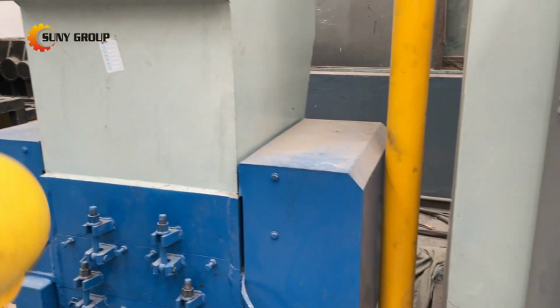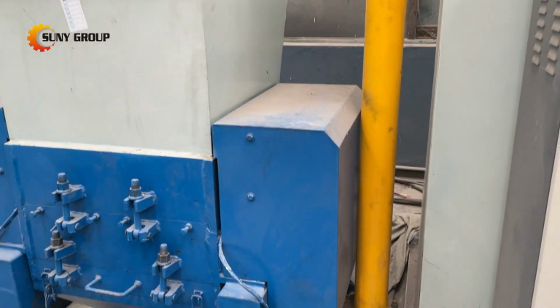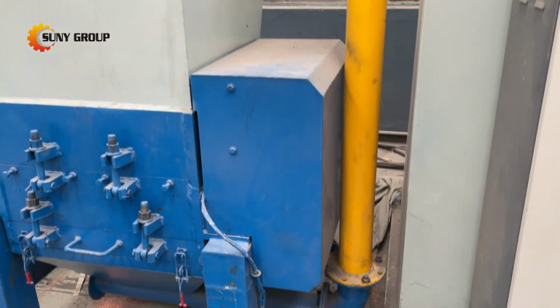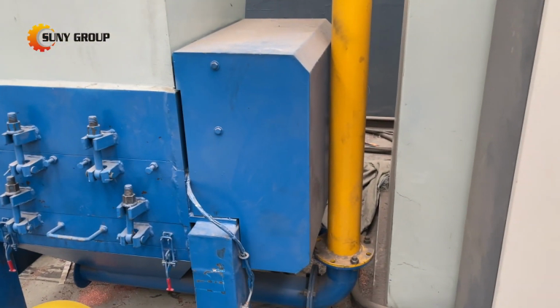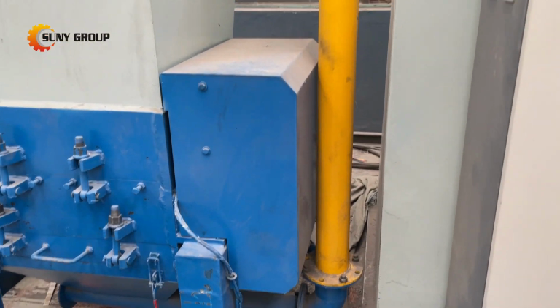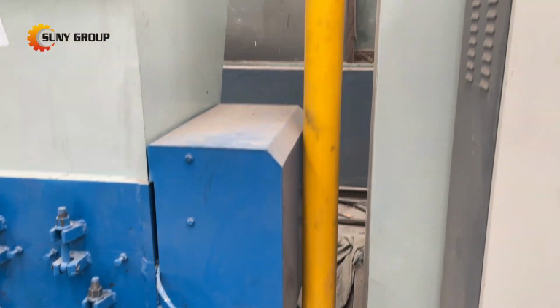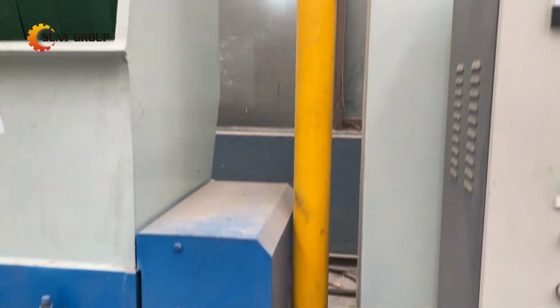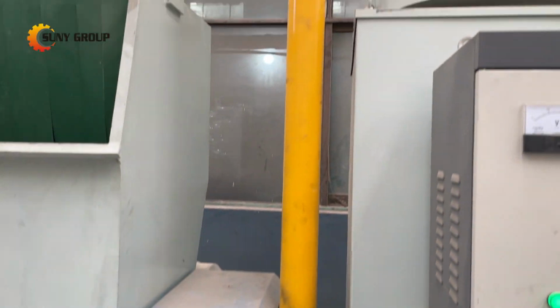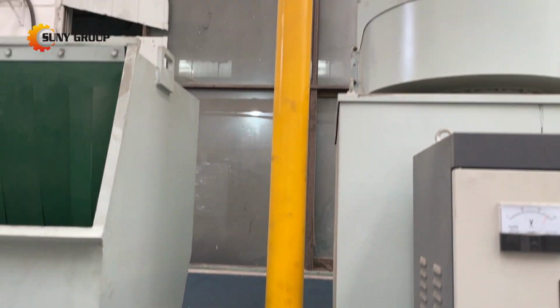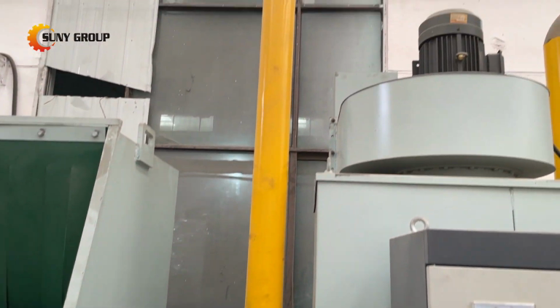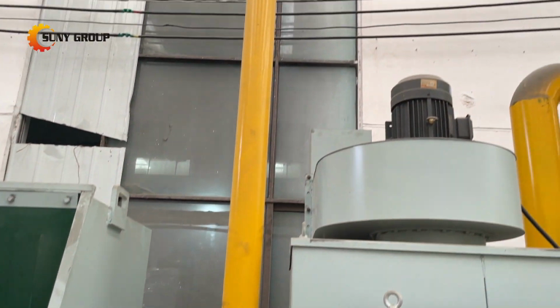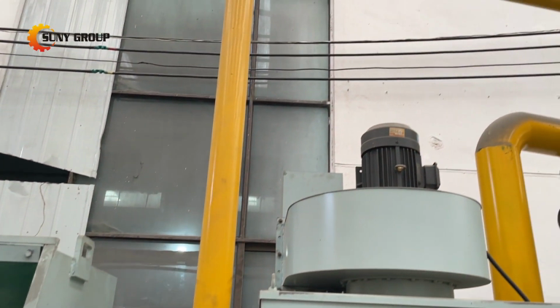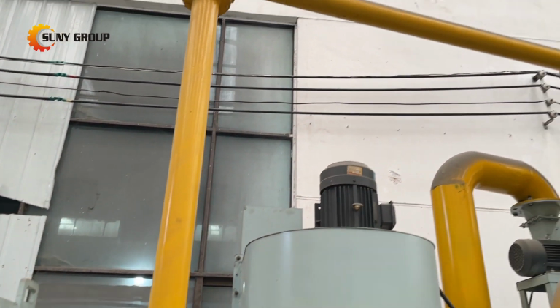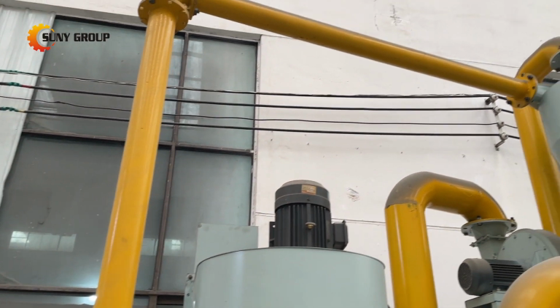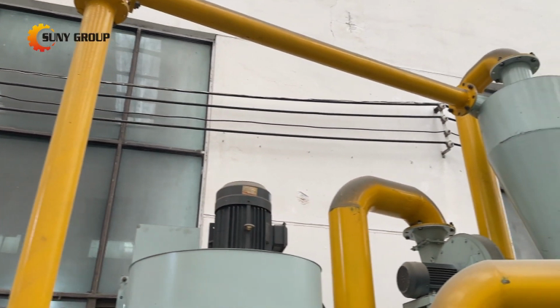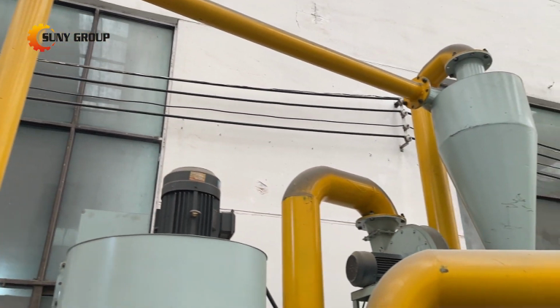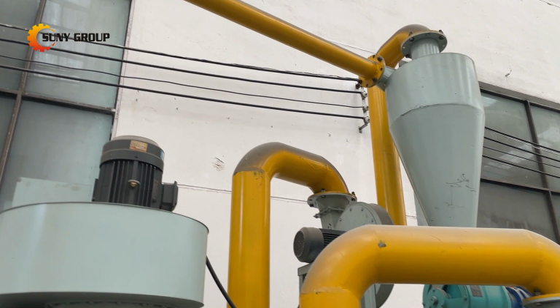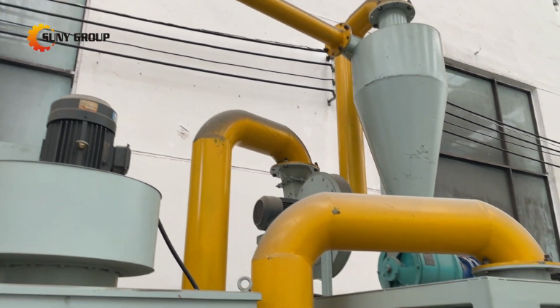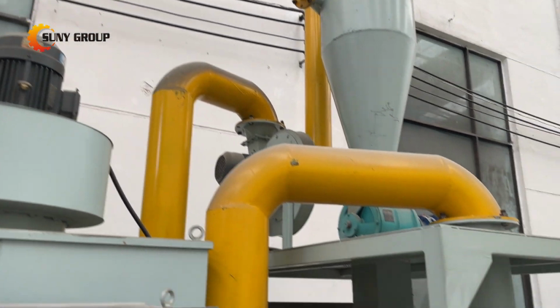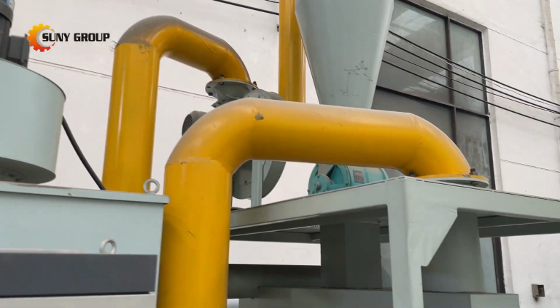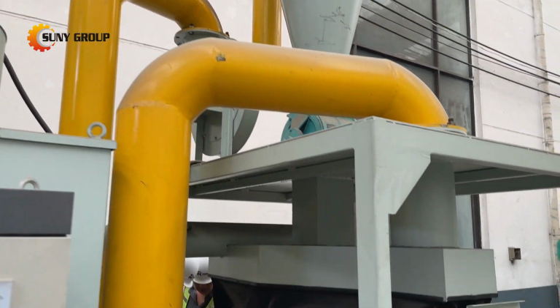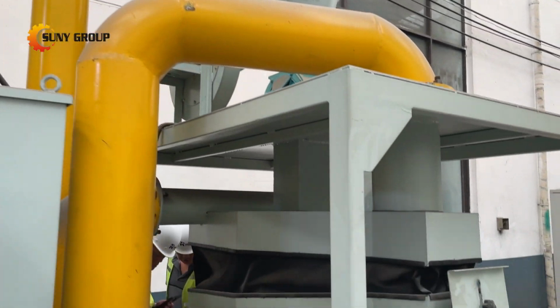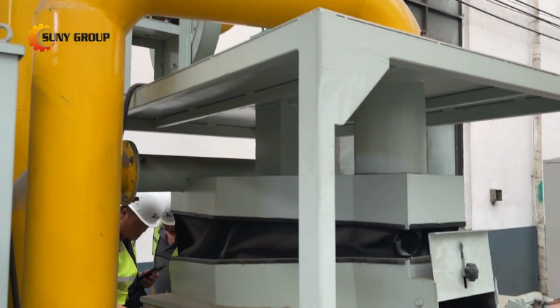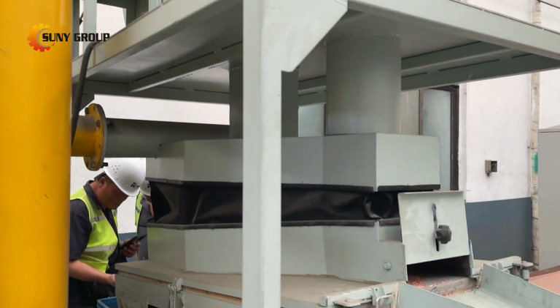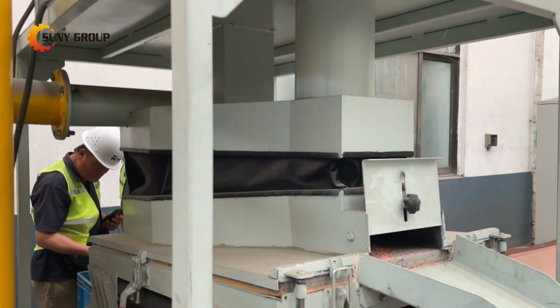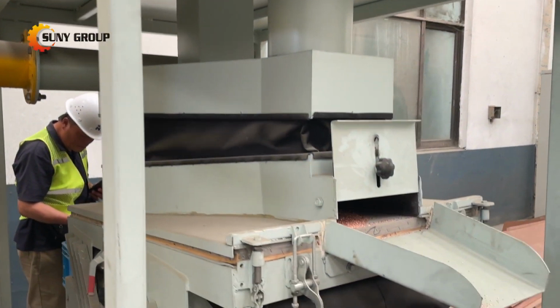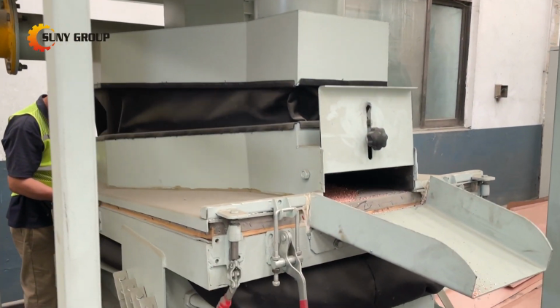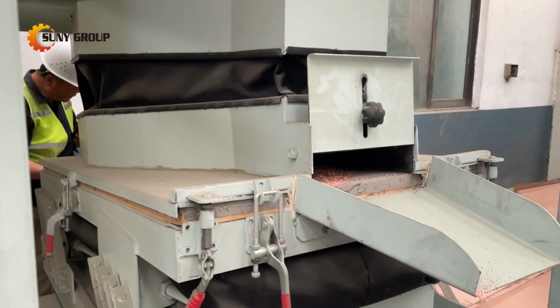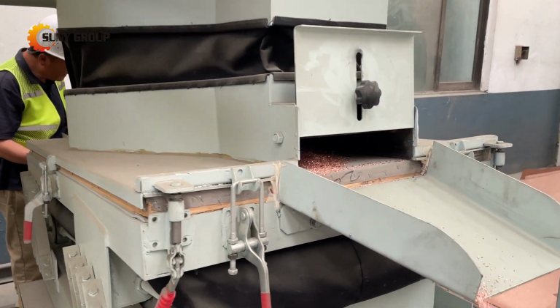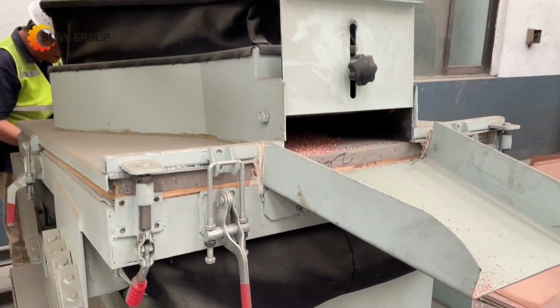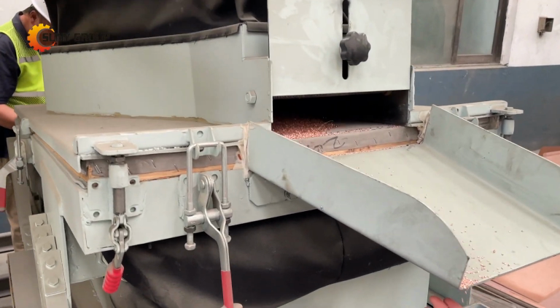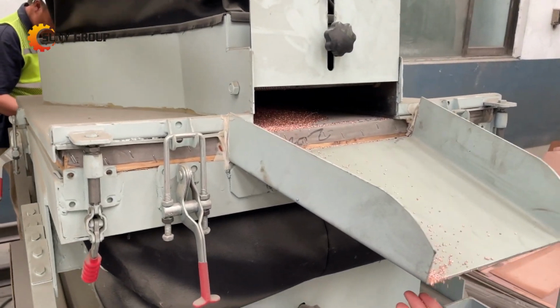Key highlights: 99% plus pure copper recovery. Watch as the machine effortlessly separates copper from insulation, delivering clean, high-value granules.